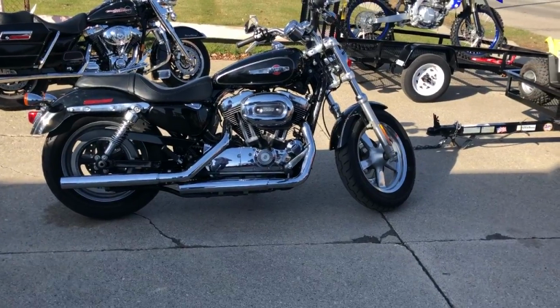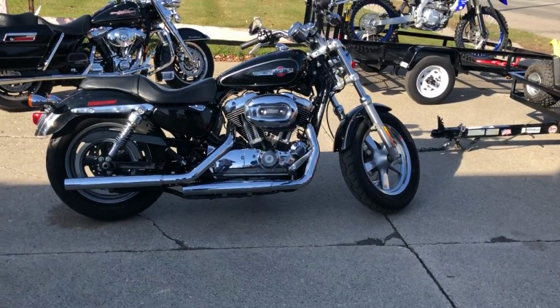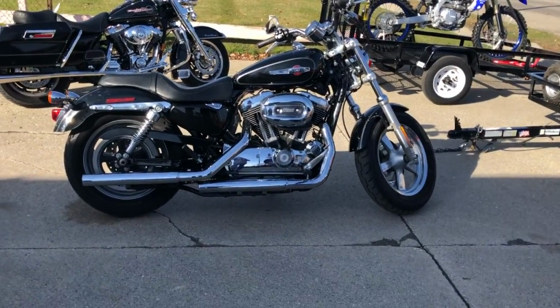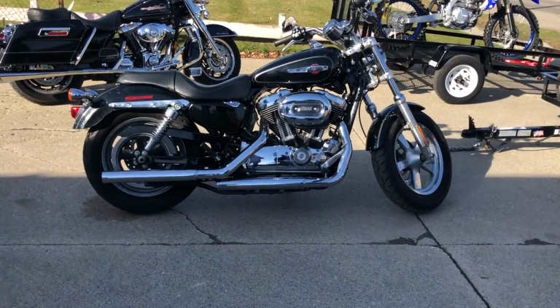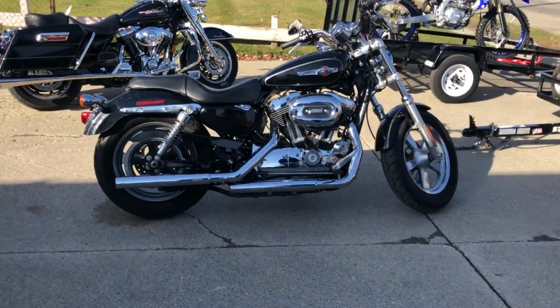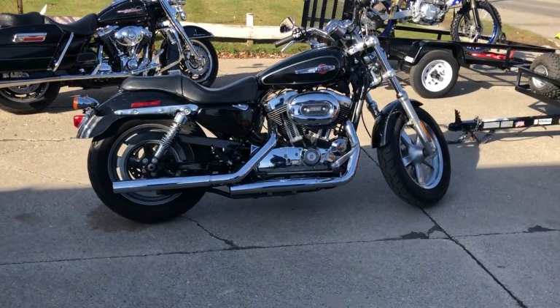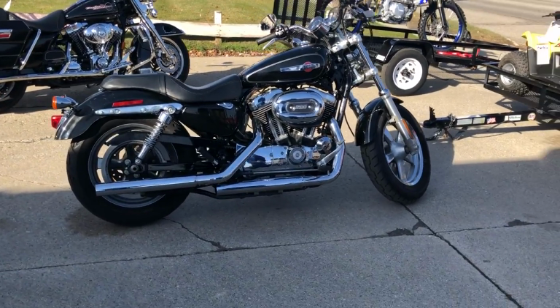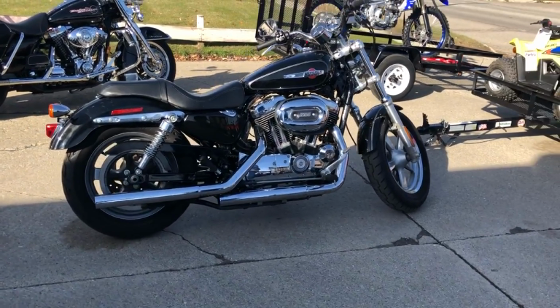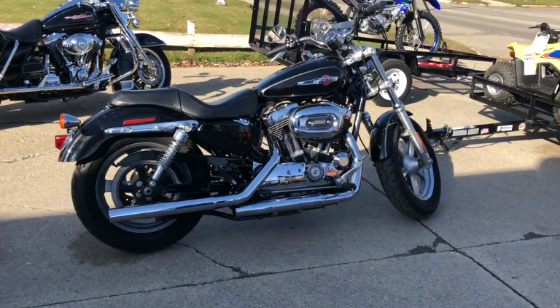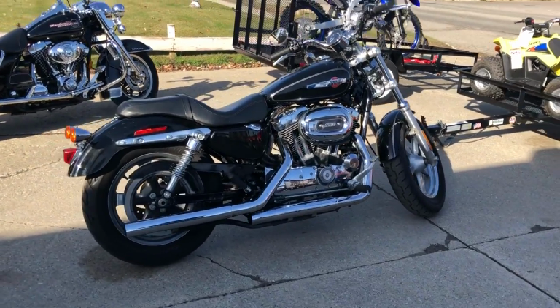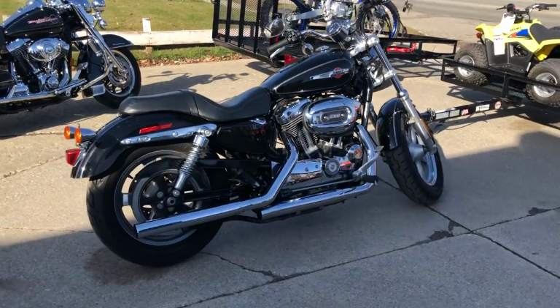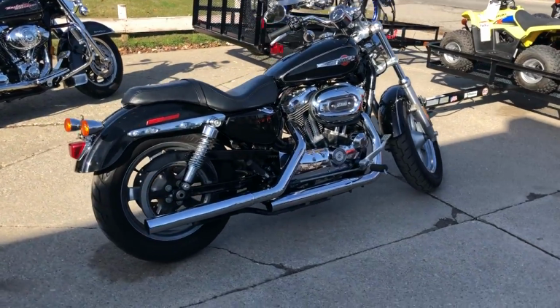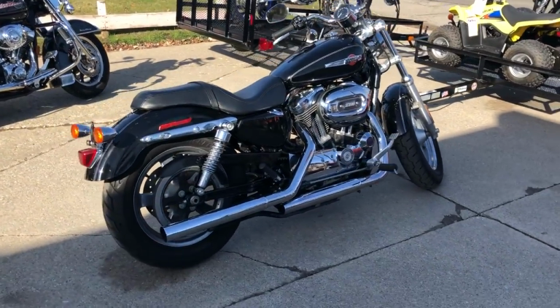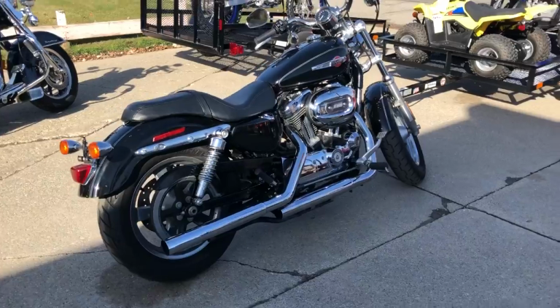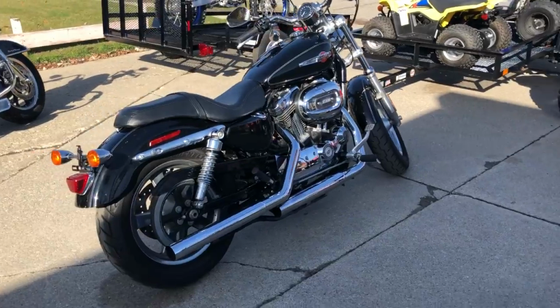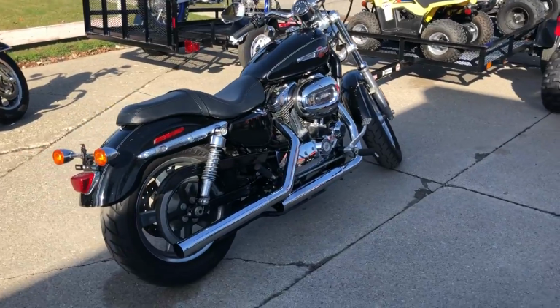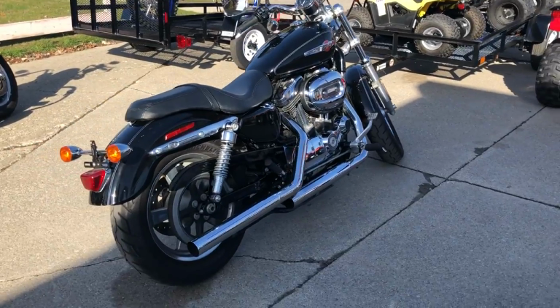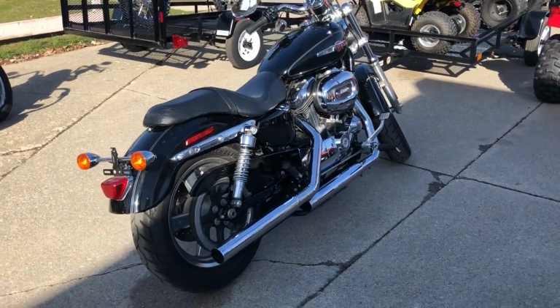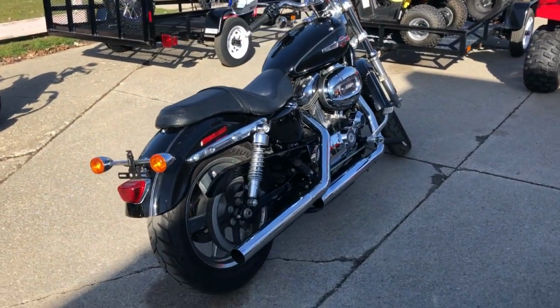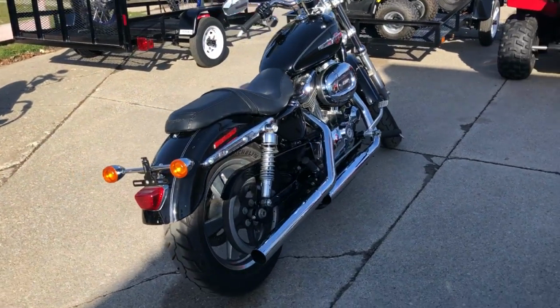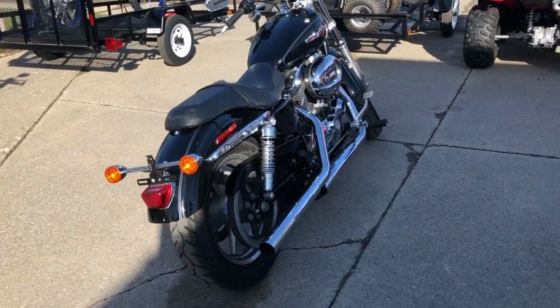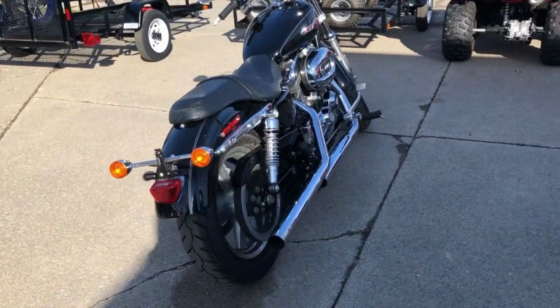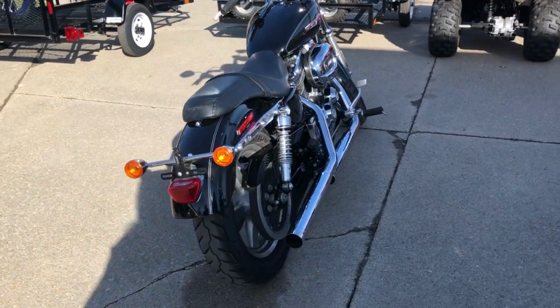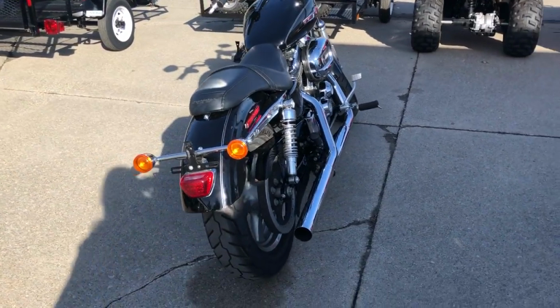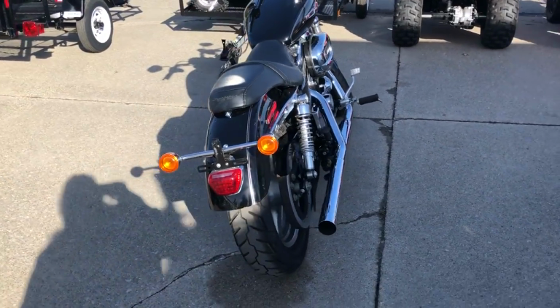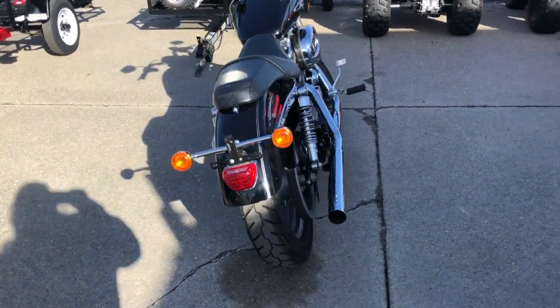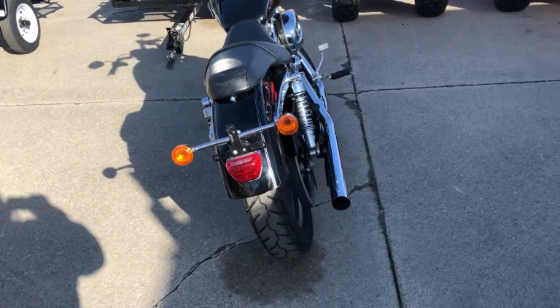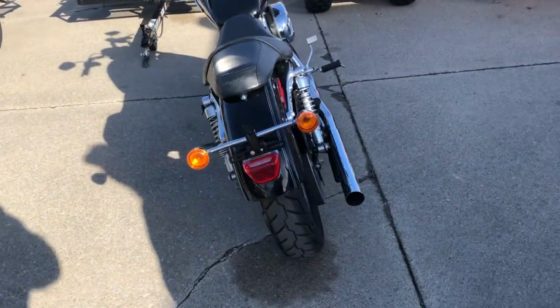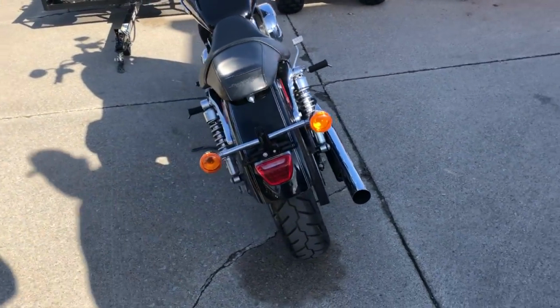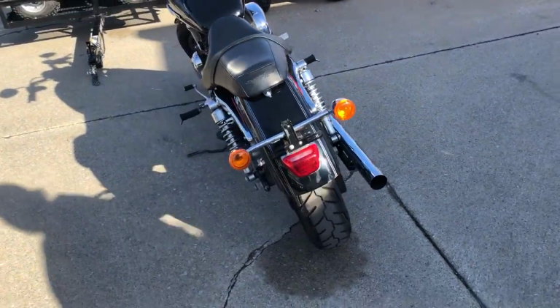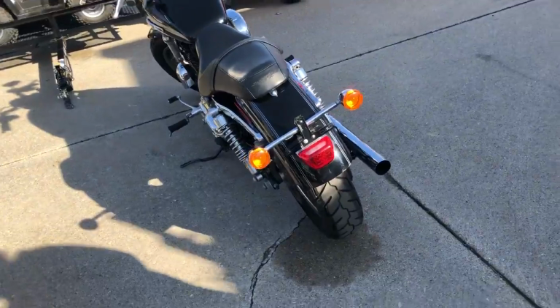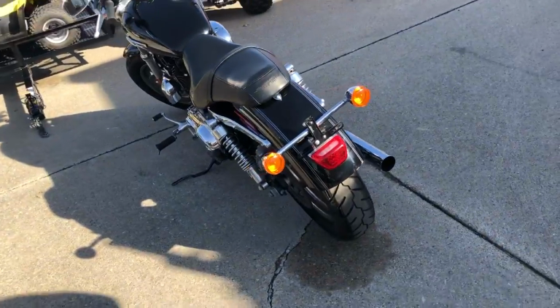Hey guys, ApprovalPowerSports.com. Anybody looking for a used Harley-Davidson, we've got them all, guys — Sportsters, V-Rods, Road Kings, Road Glides, Ultra Classics — over 350 pre-owned Harleys in stock.